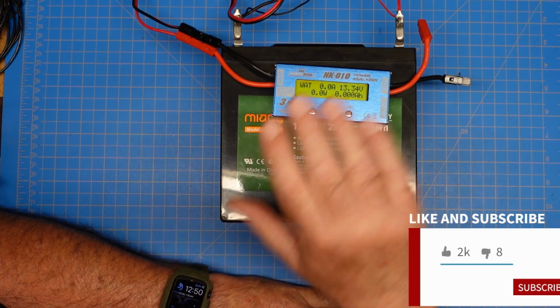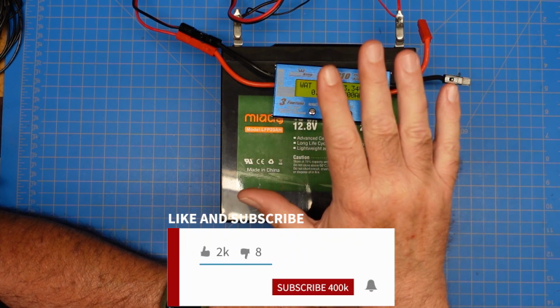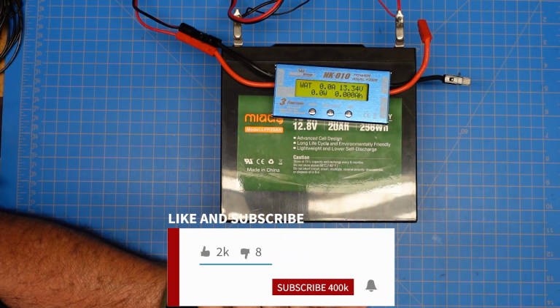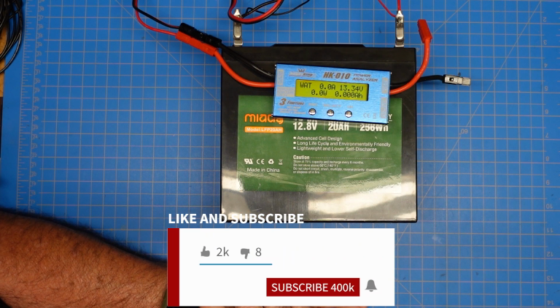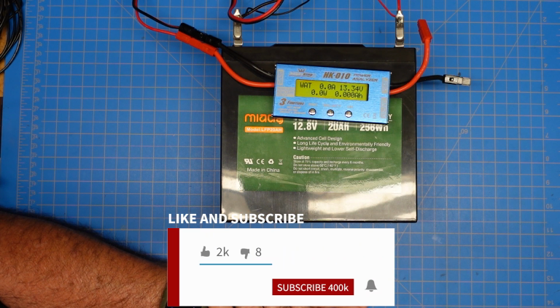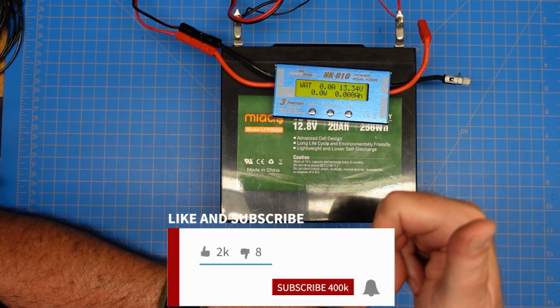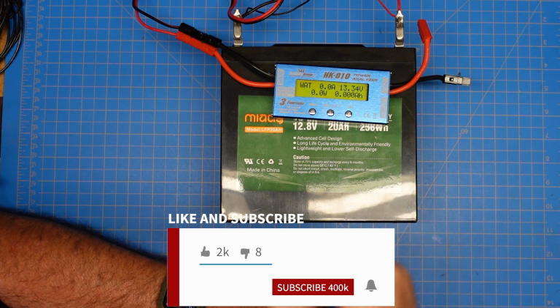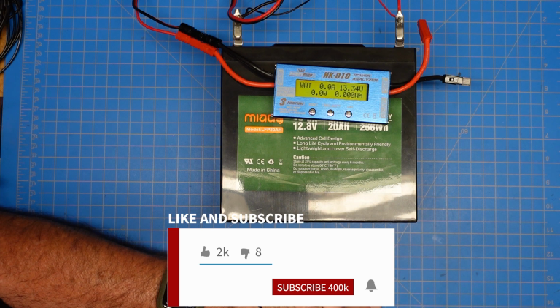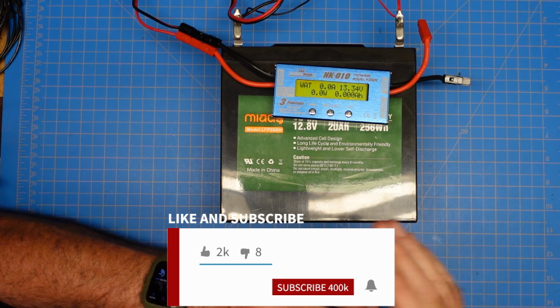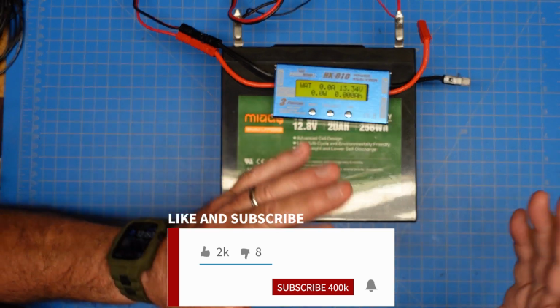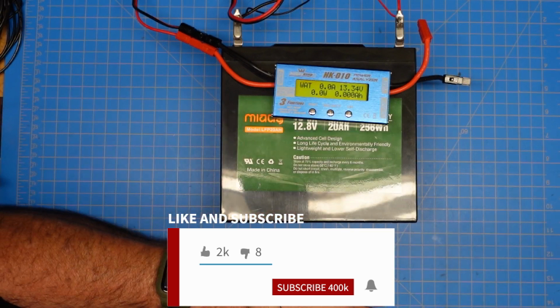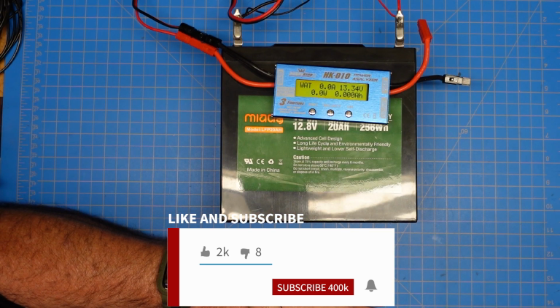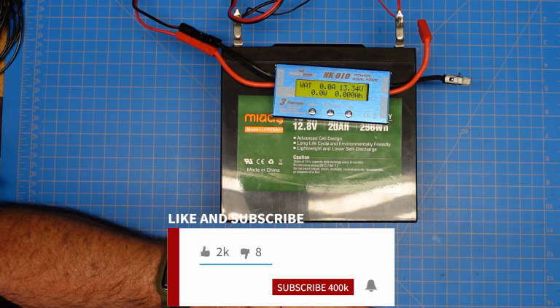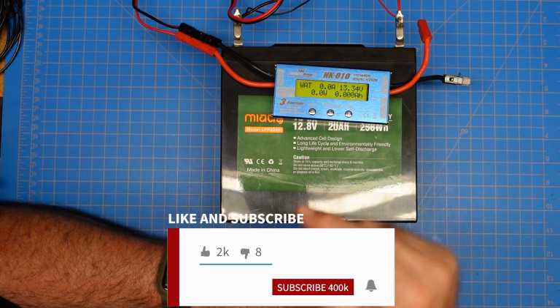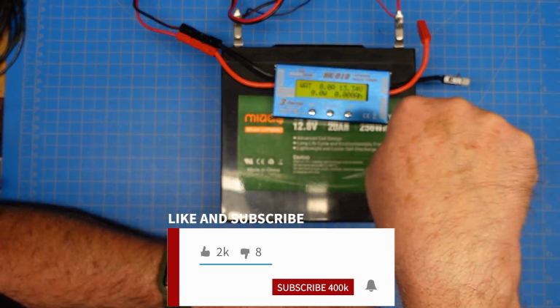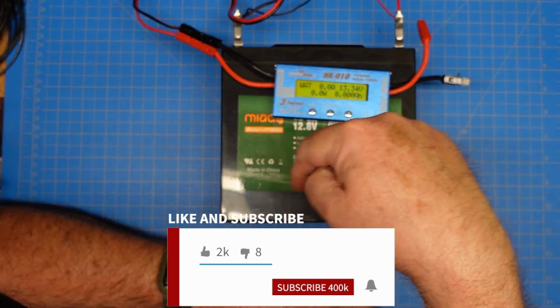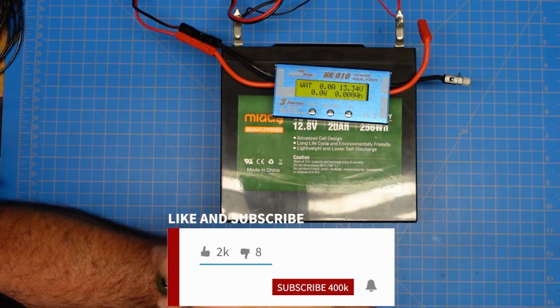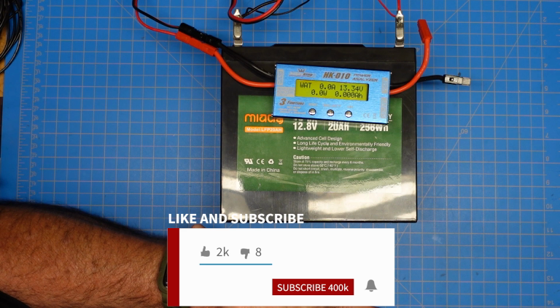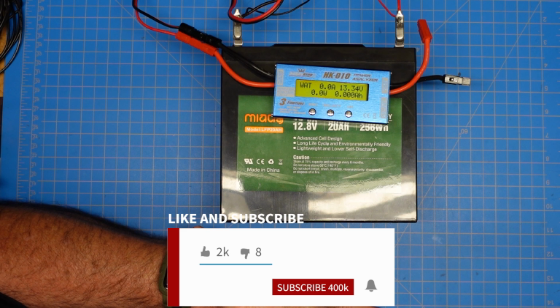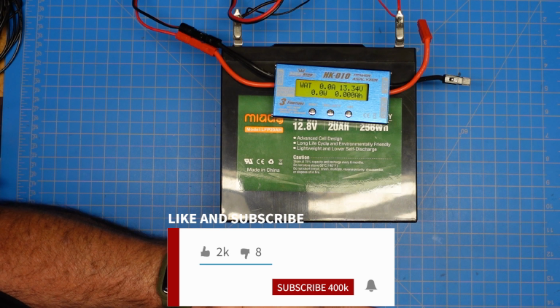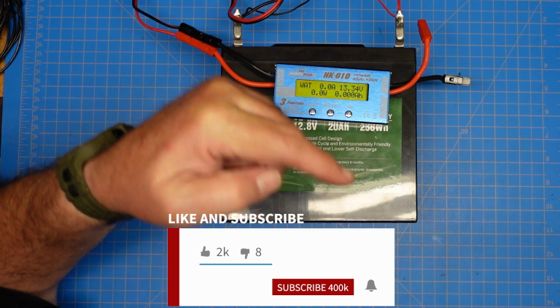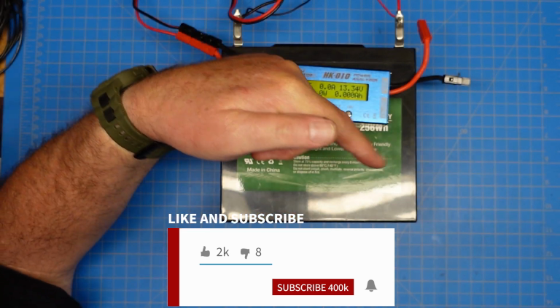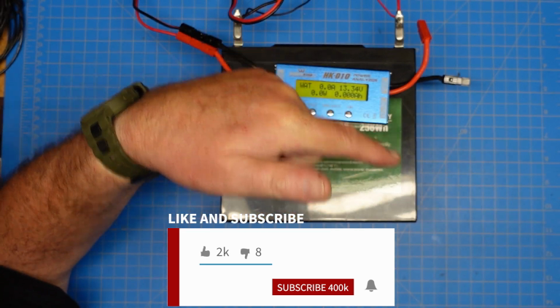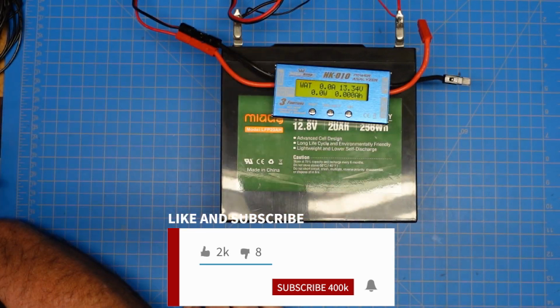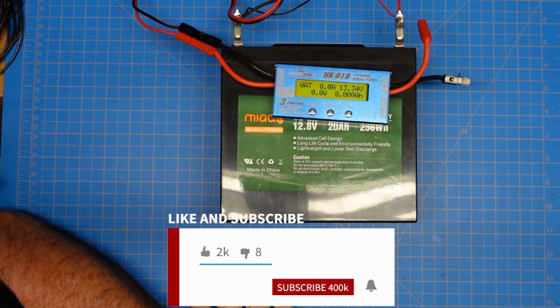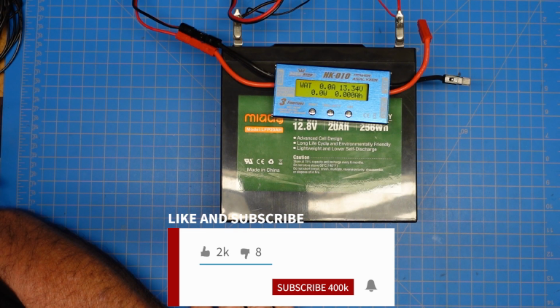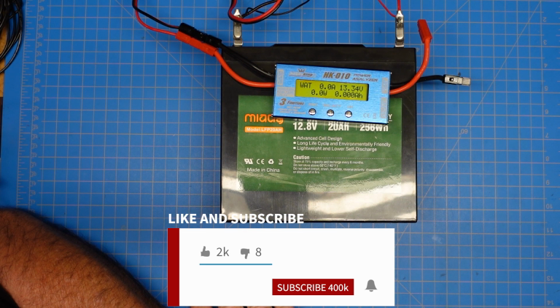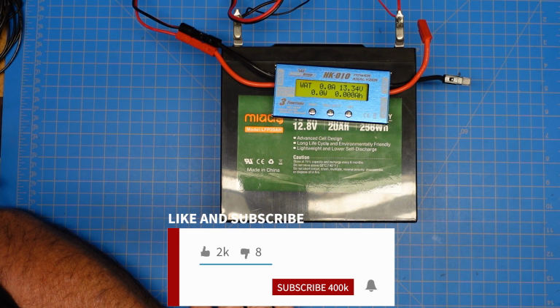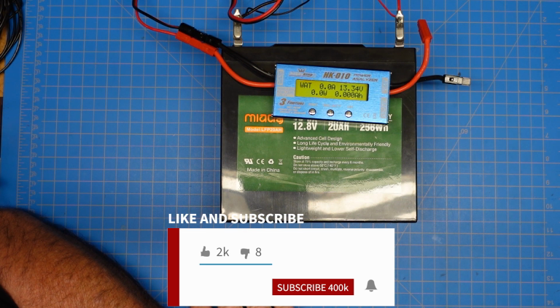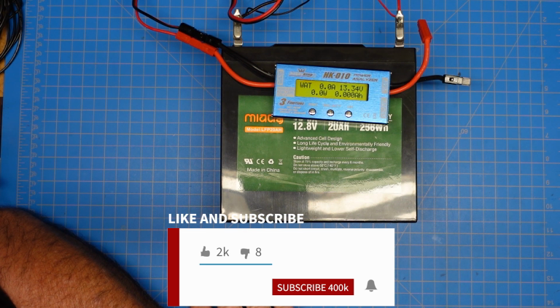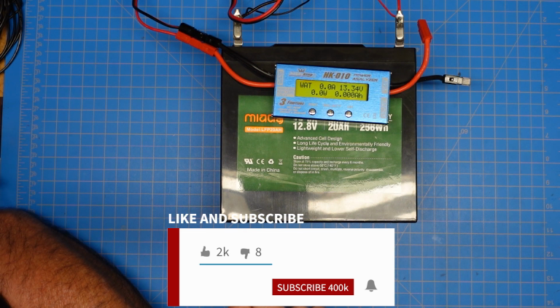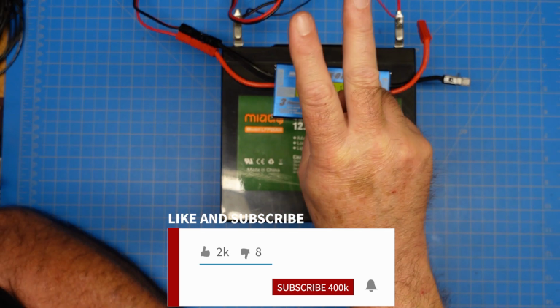That's all I've got for this video. If you would, give me a thumbs up. Make sure you share this with your friends. Subscribe to the channel if you're not — it's in the description below. Ring the bell so that you get notified whenever I post any new videos. Thanks a lot, y'all. 73.